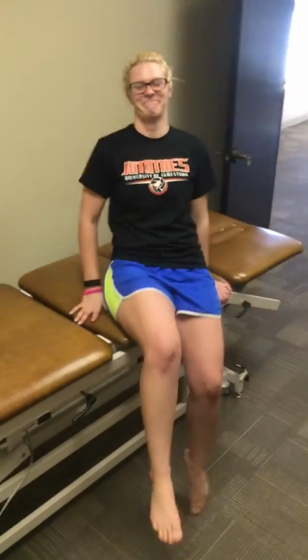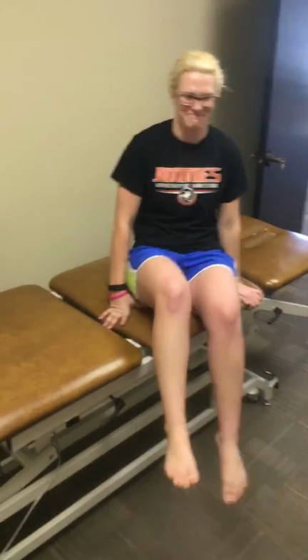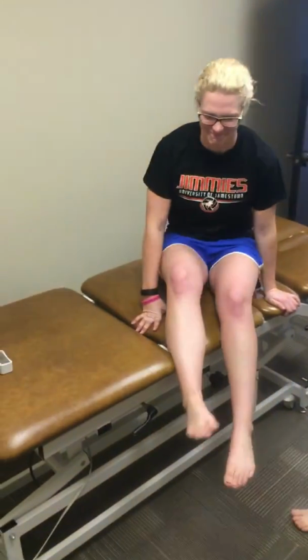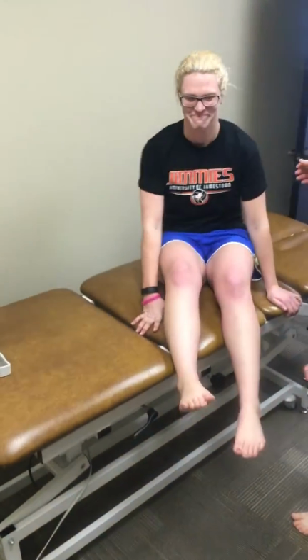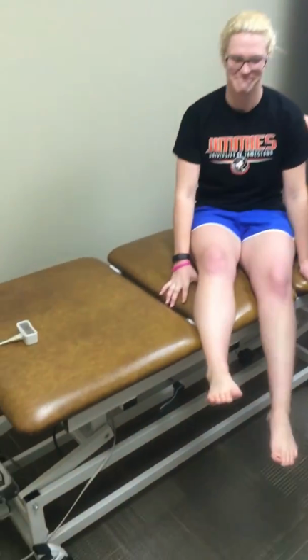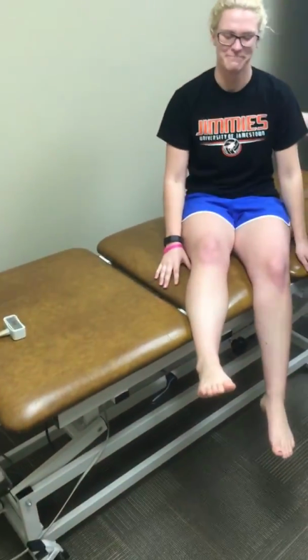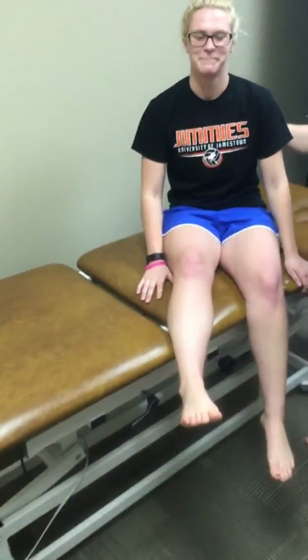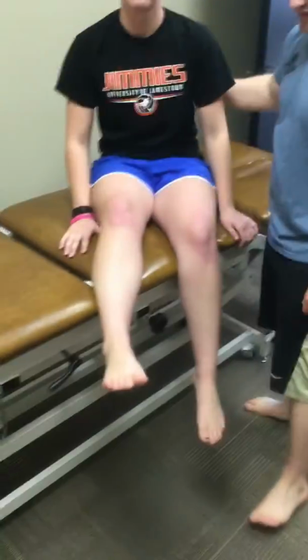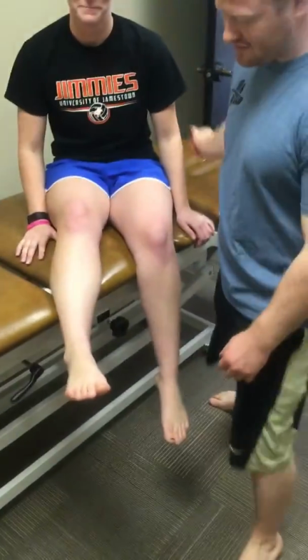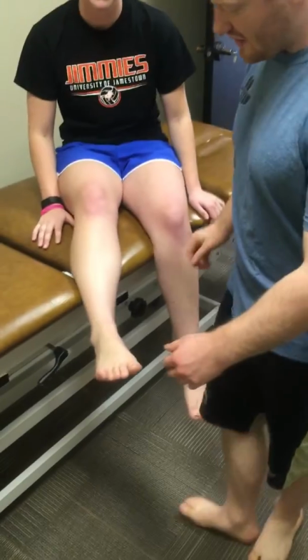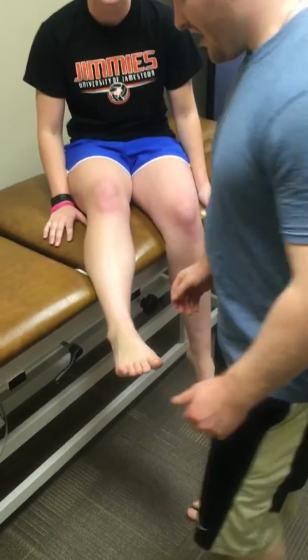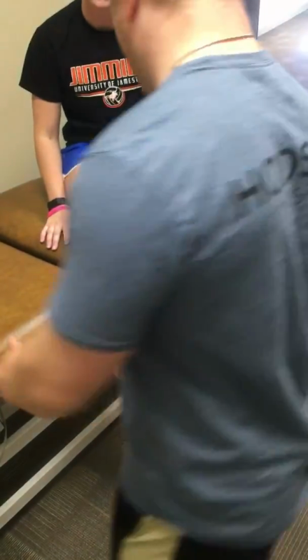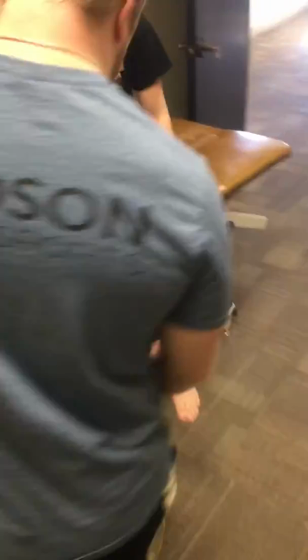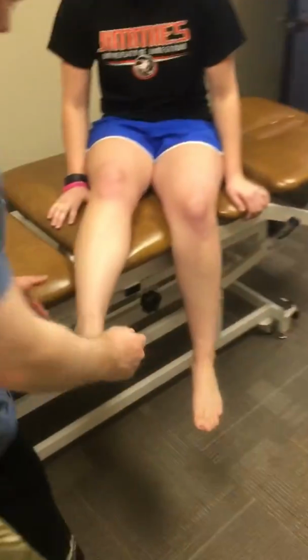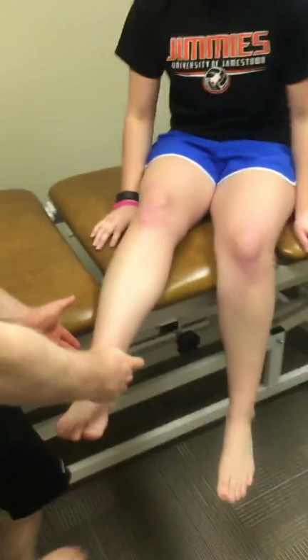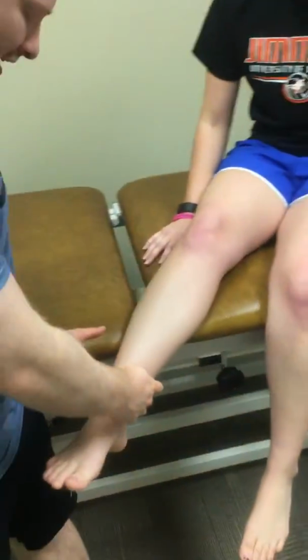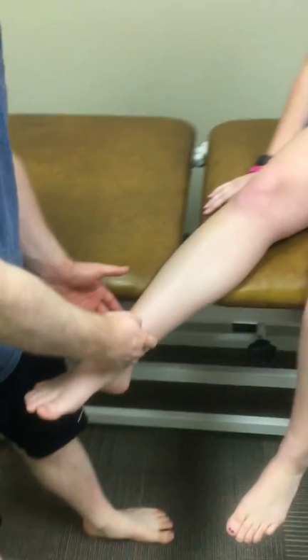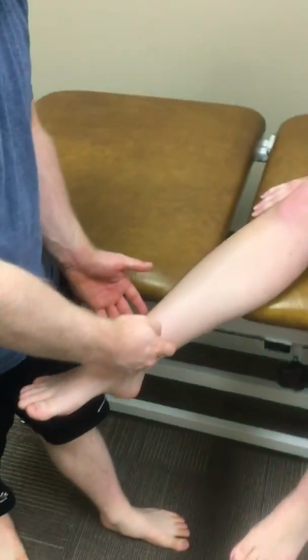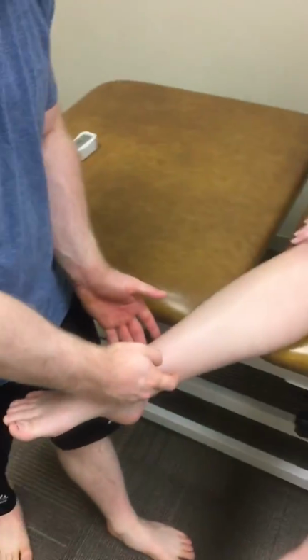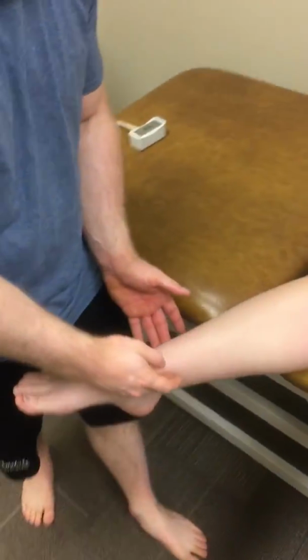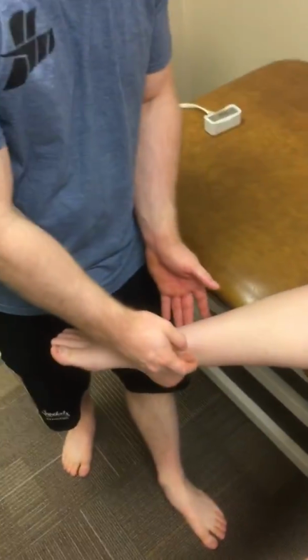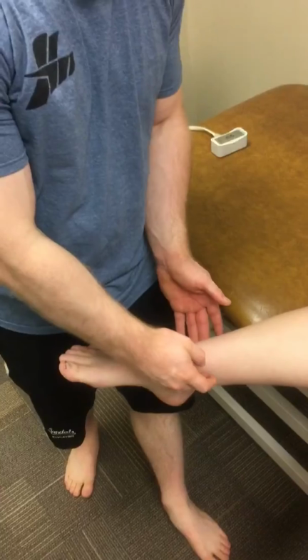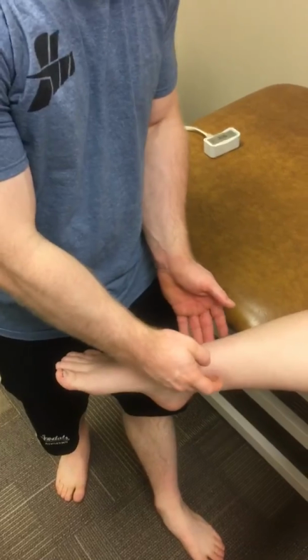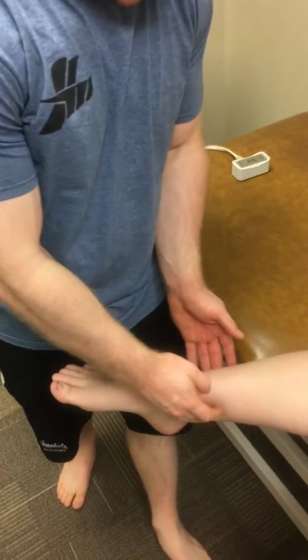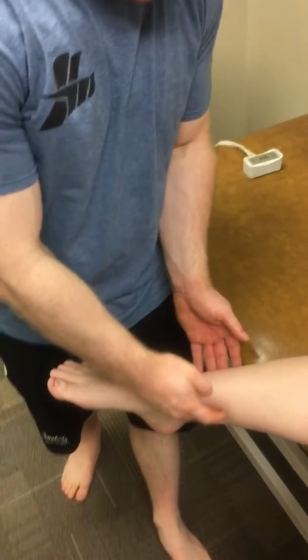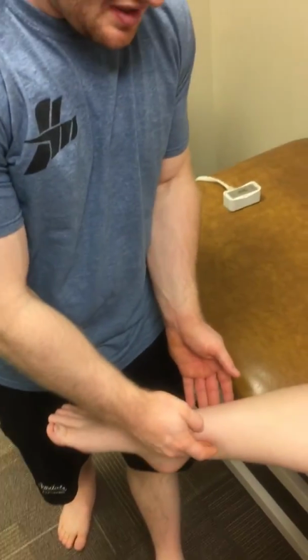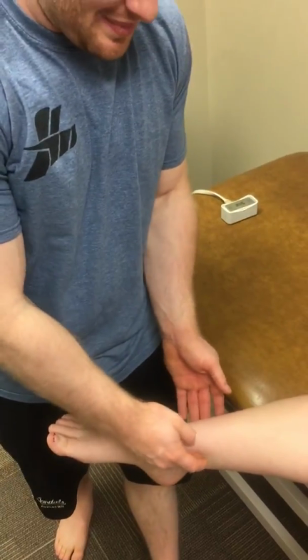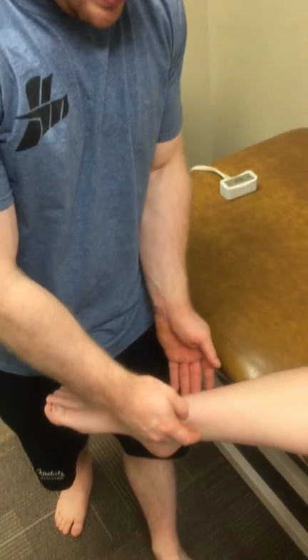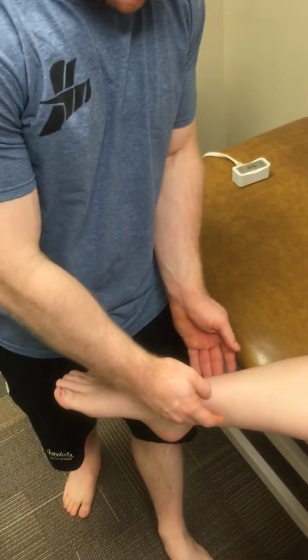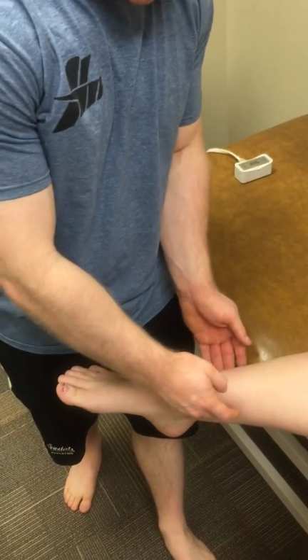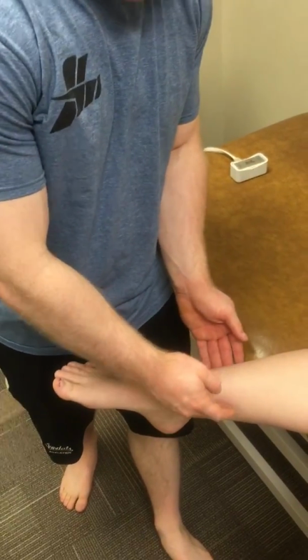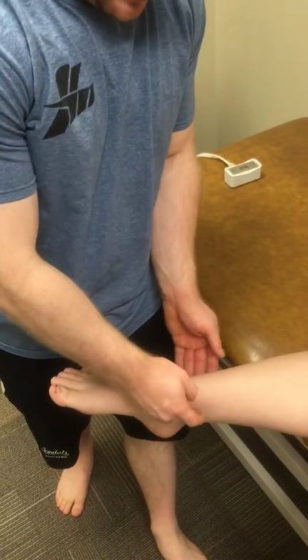Next, if they have pain, tenderness, or swelling on the six centimeters above the malleoli, medial and lateral side — pinpoint tenderness — that's a reason to refer.